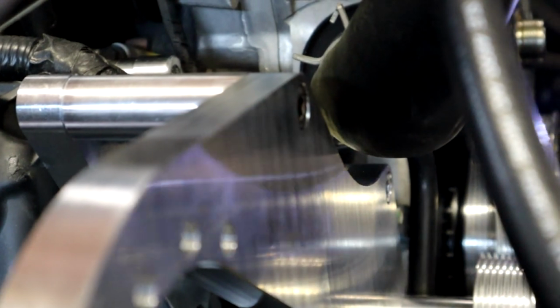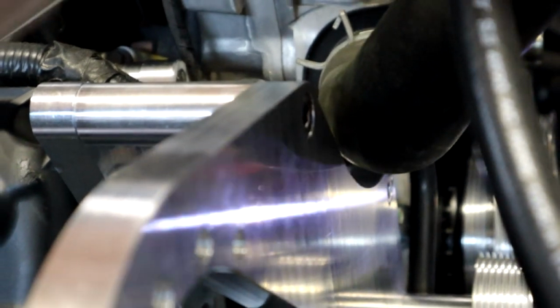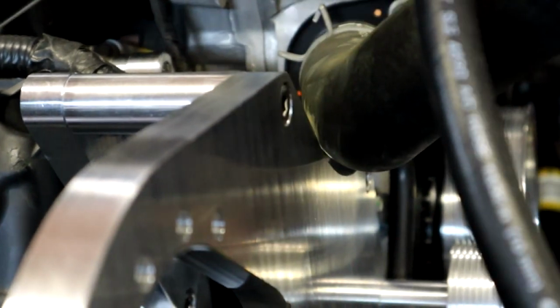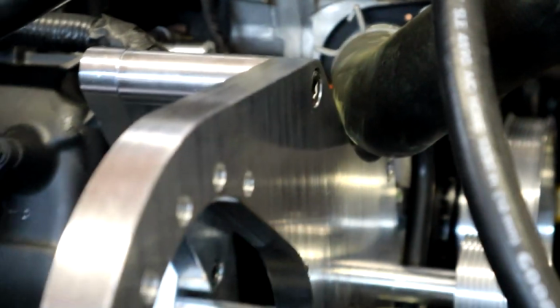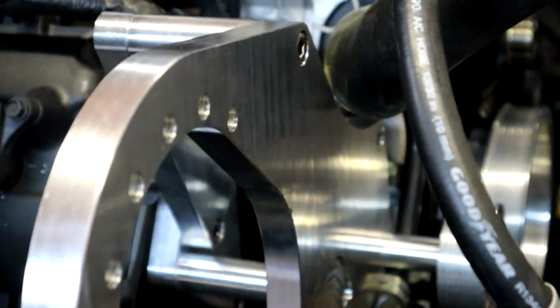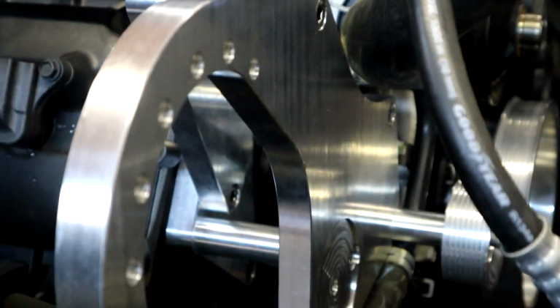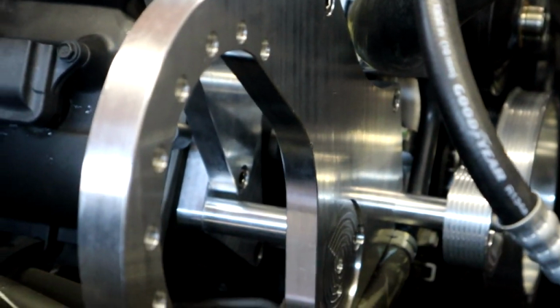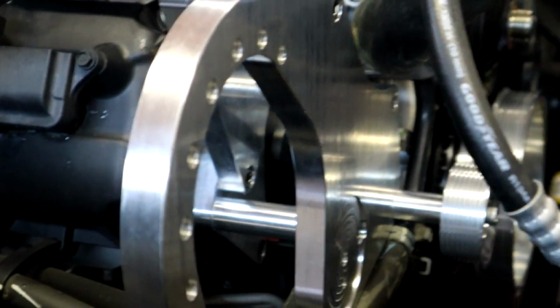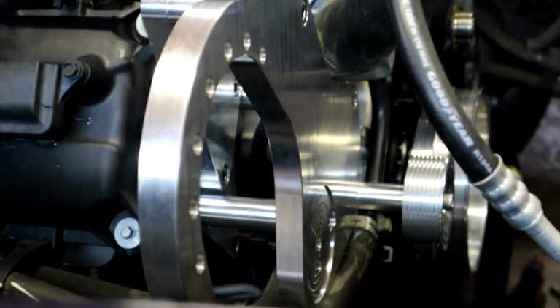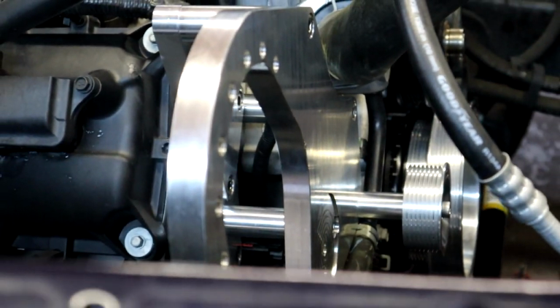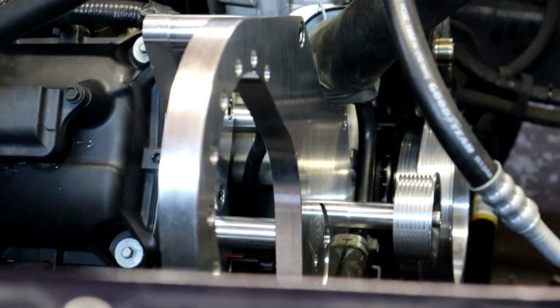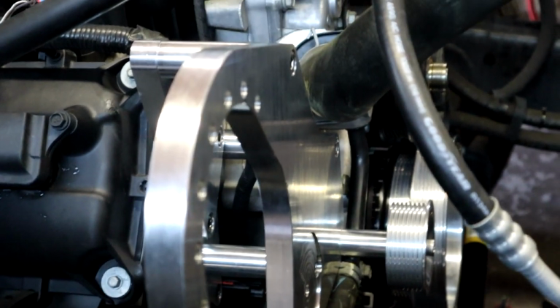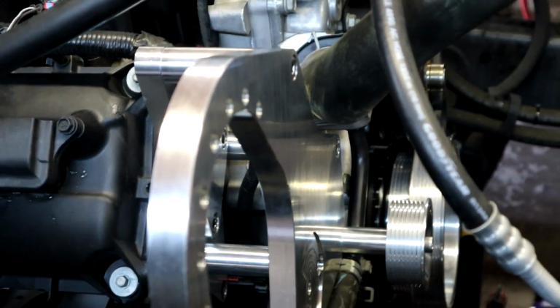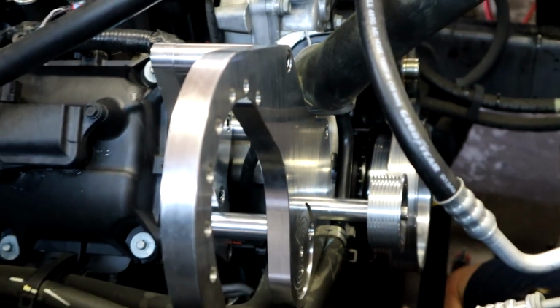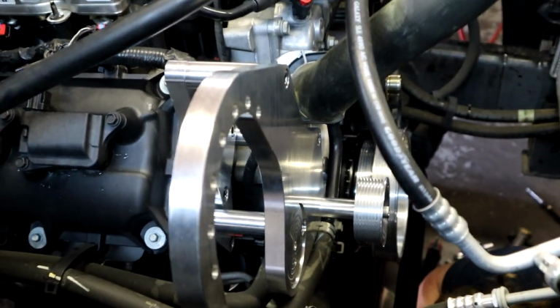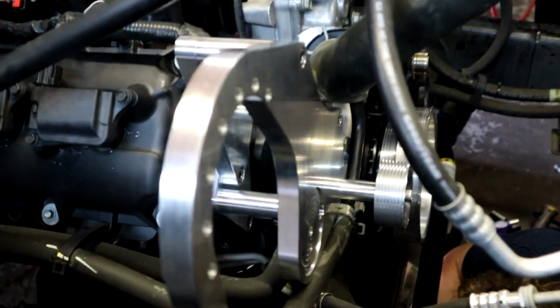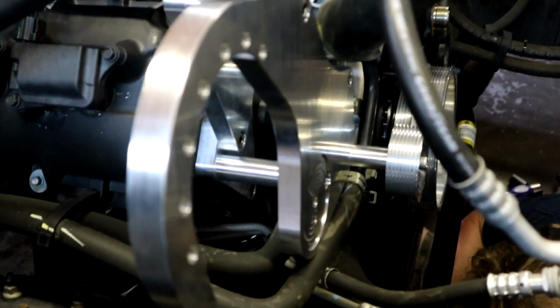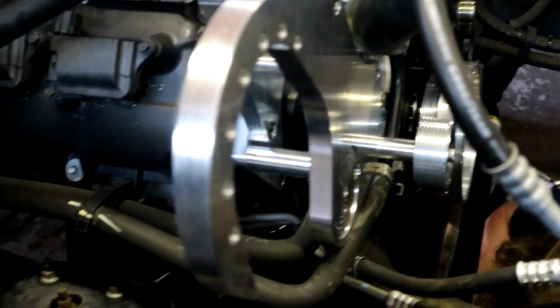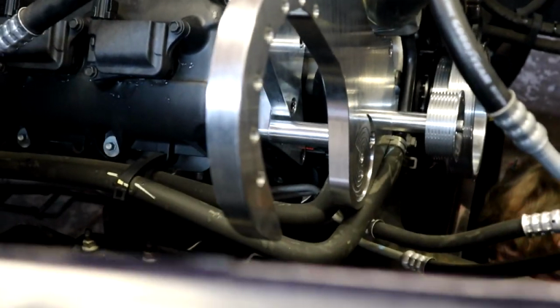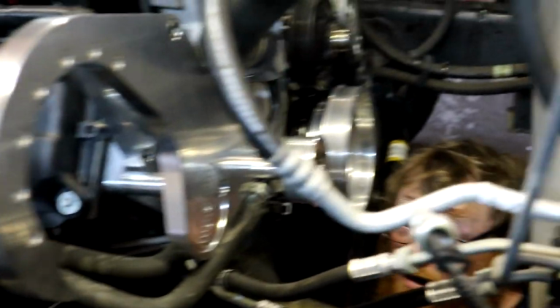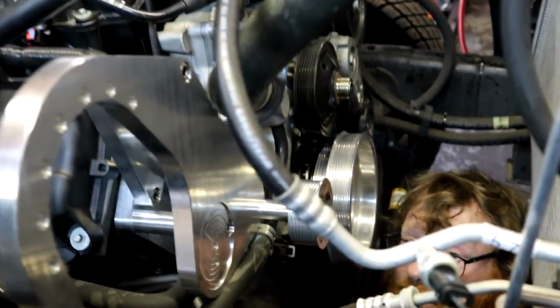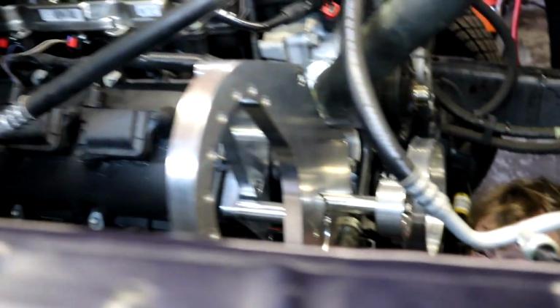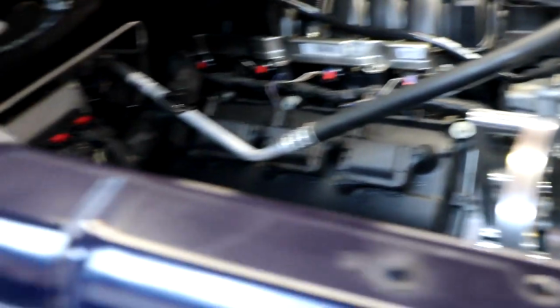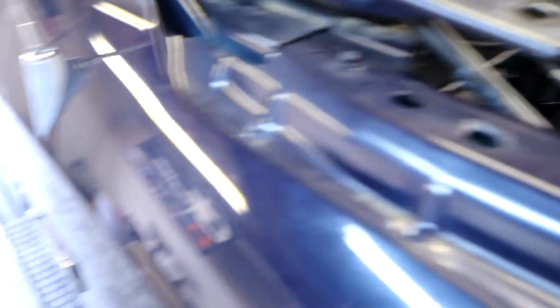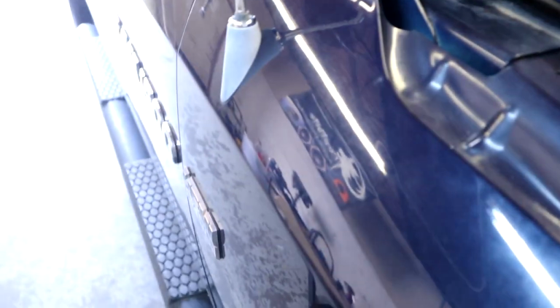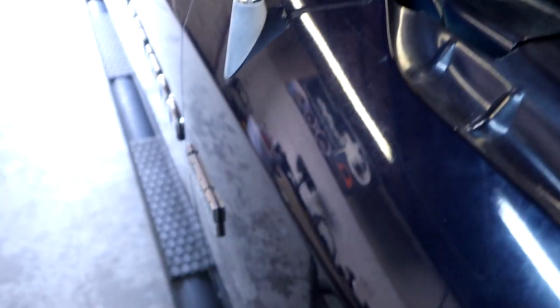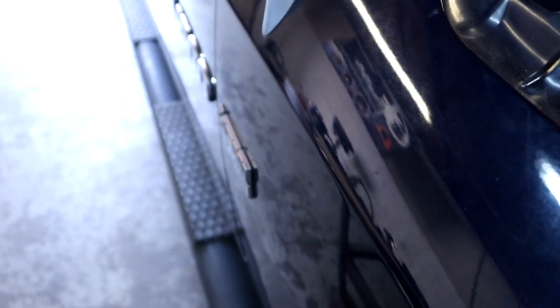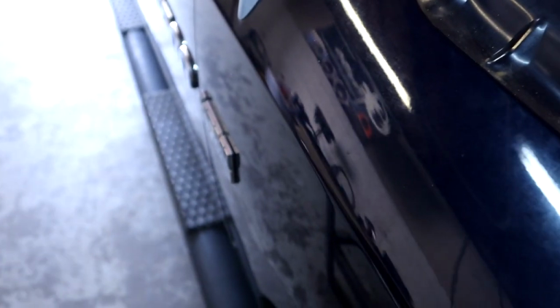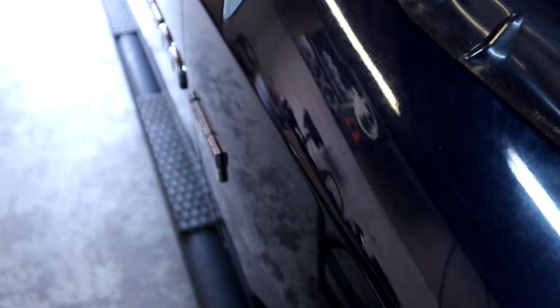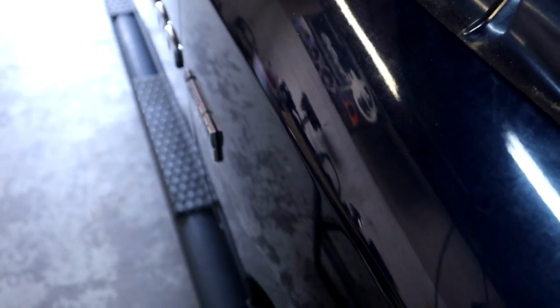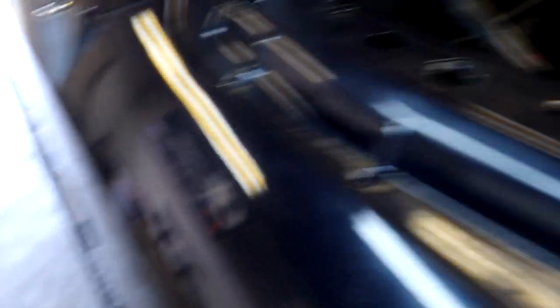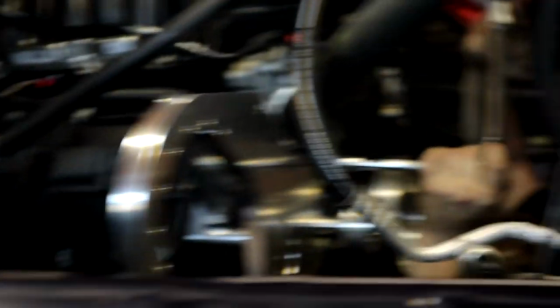All right, time to get the torque wrench out and torque those bolts fully down. These are the big ones, so they should still be the same torque — yeah, 30 foot-pounds.